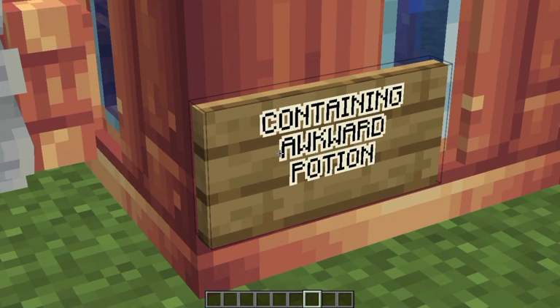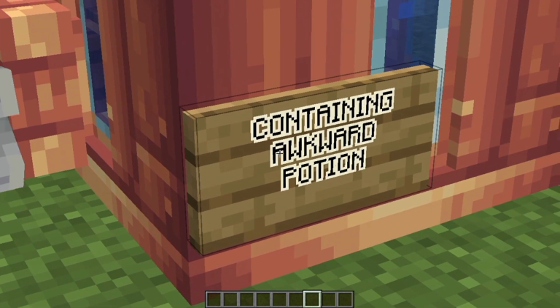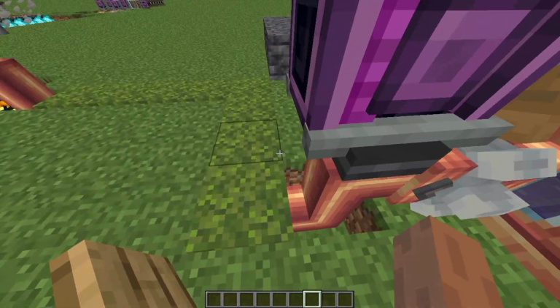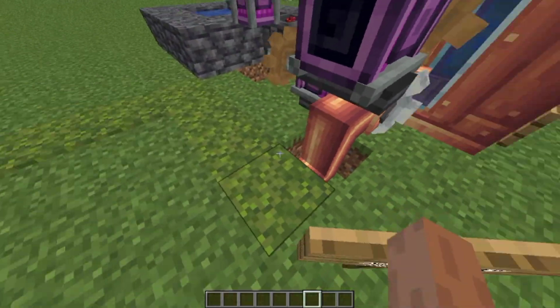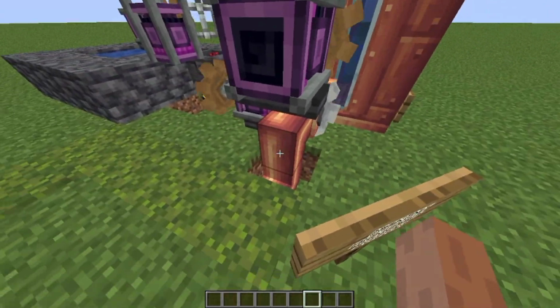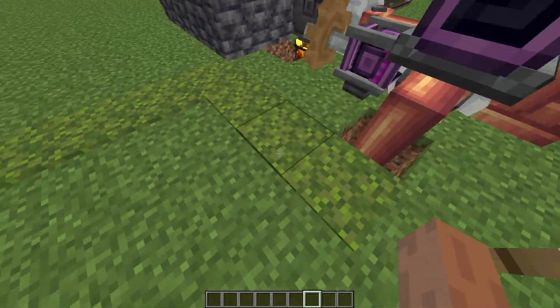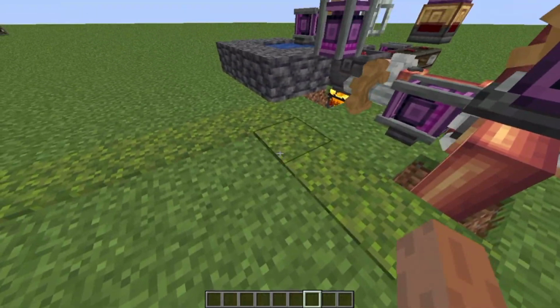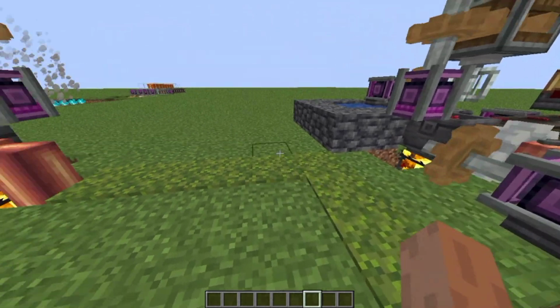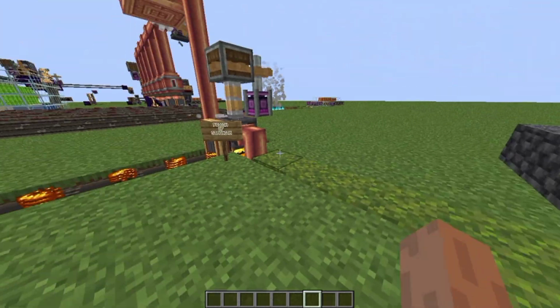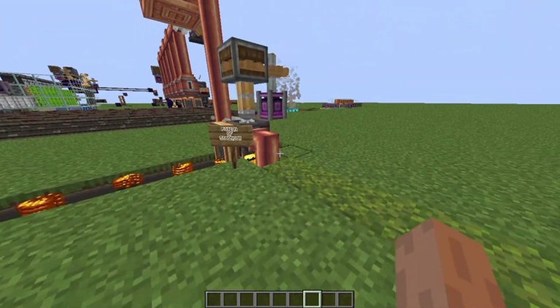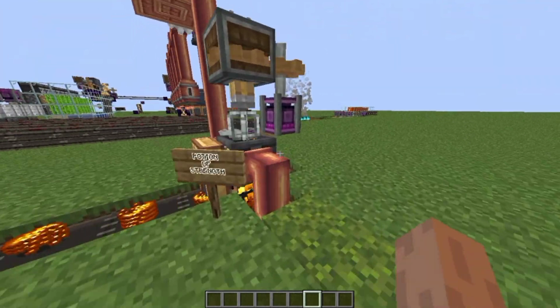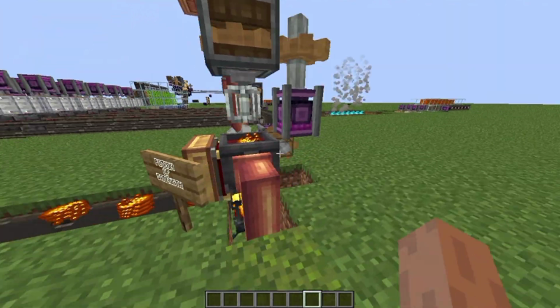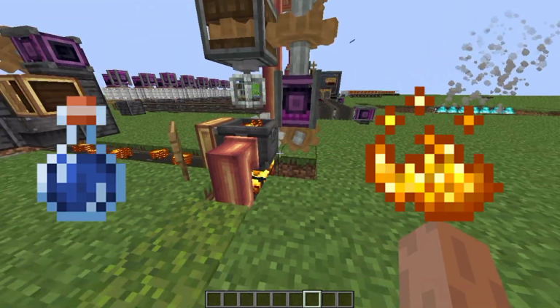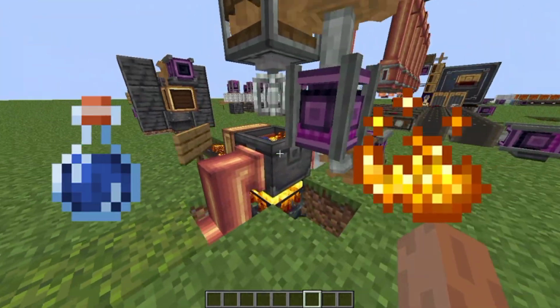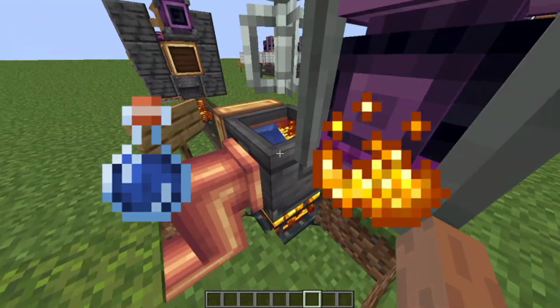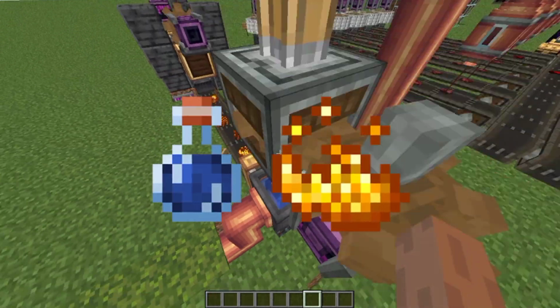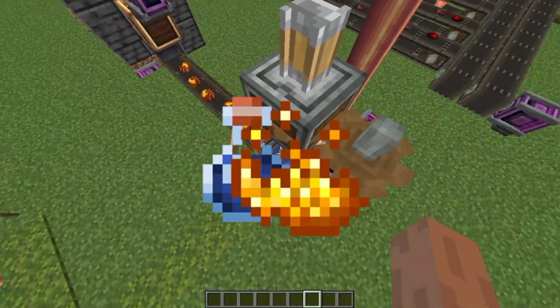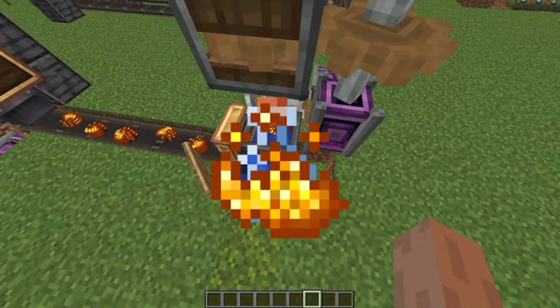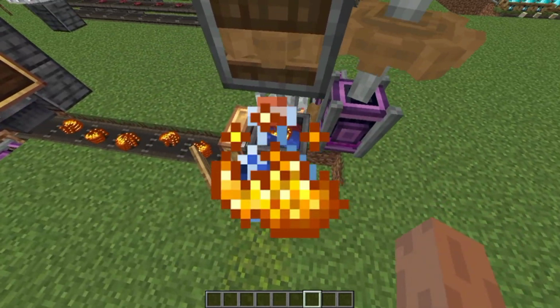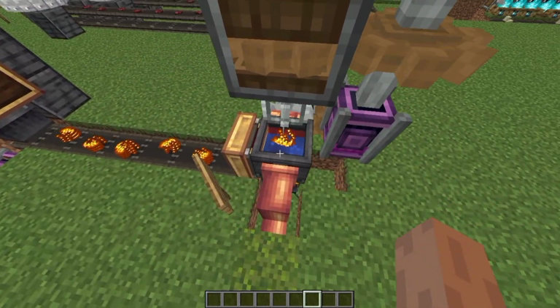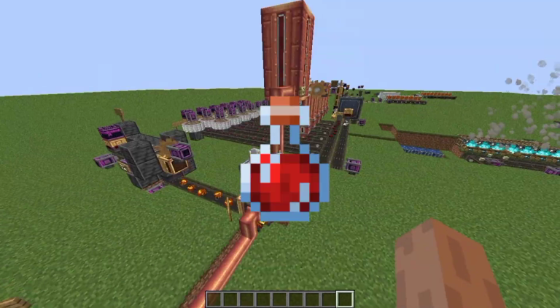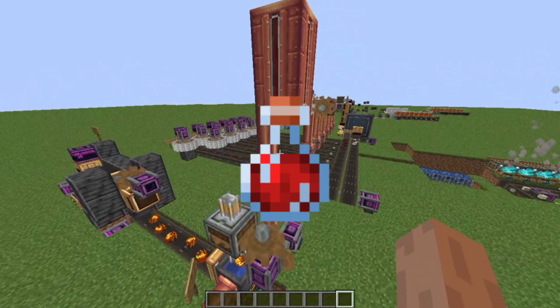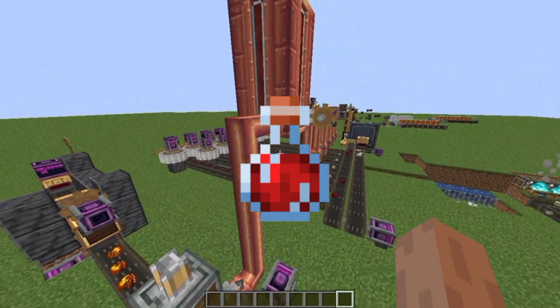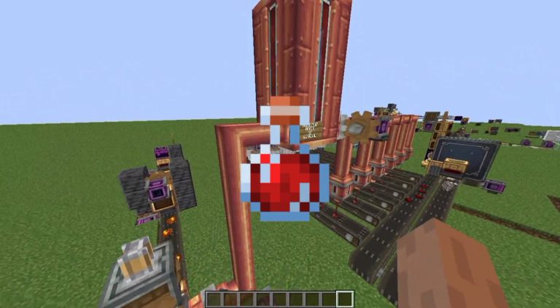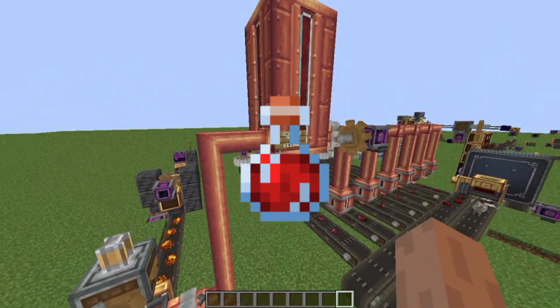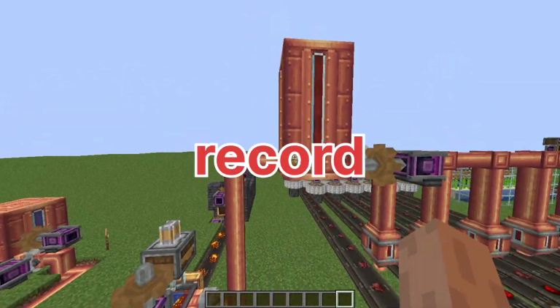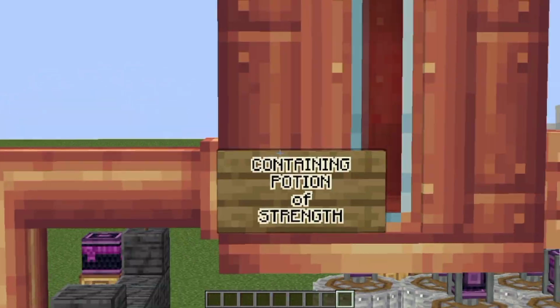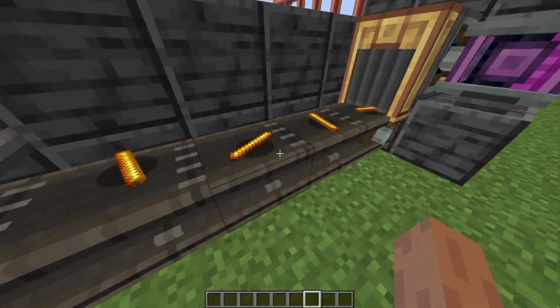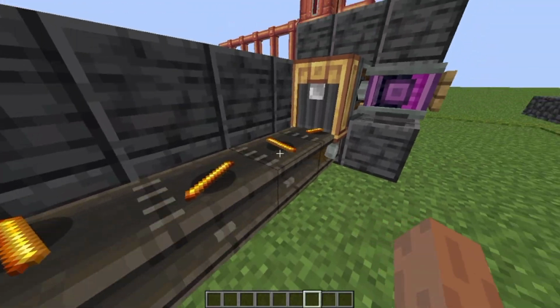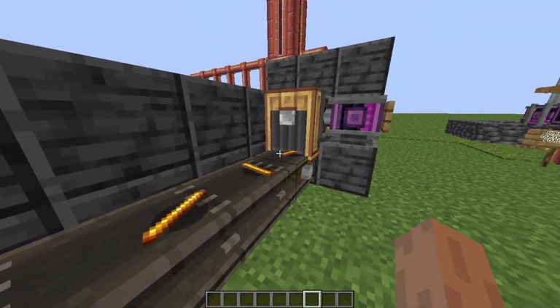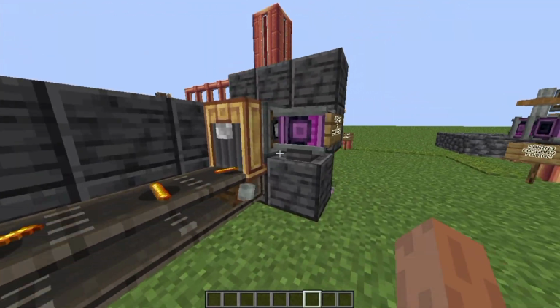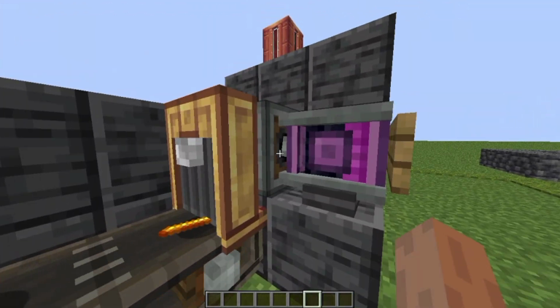This tank will get connected with pipes to another basin, in which awkward potion and blaze powder will be mixed together to make potion of strength. For the record, the blaze powder is generated with this mechanism.